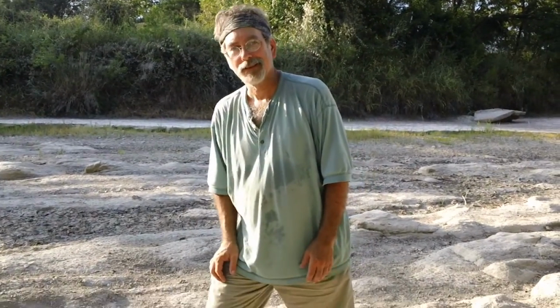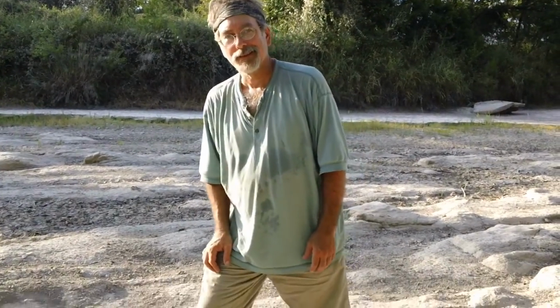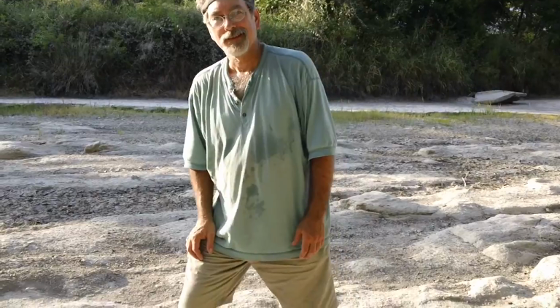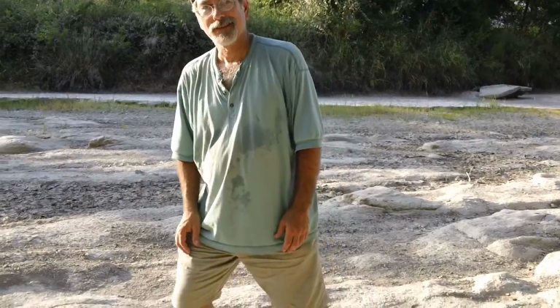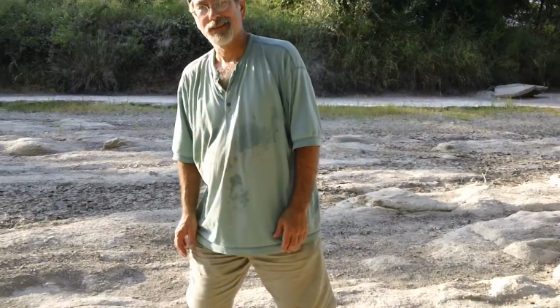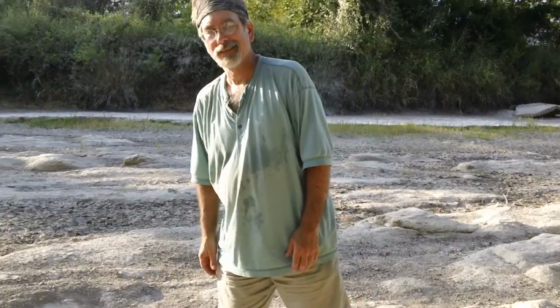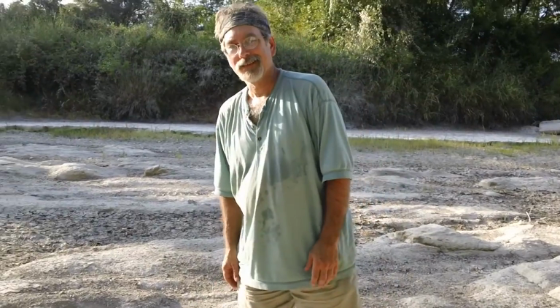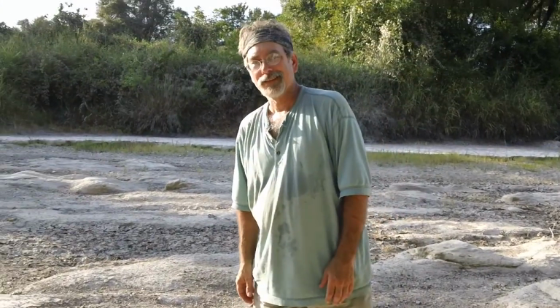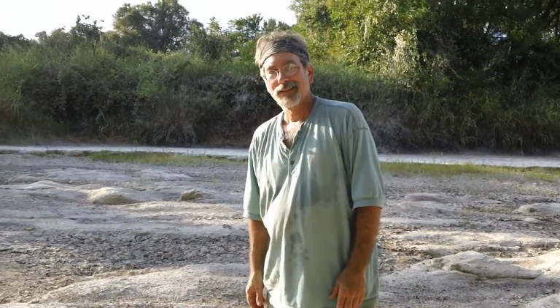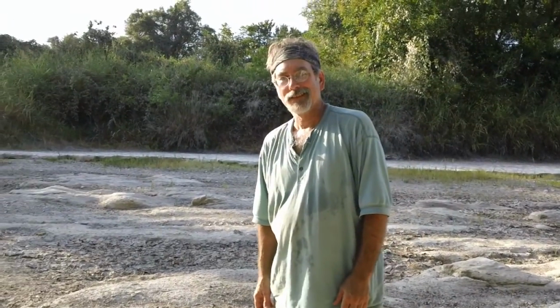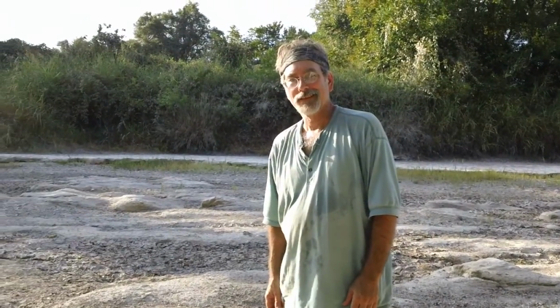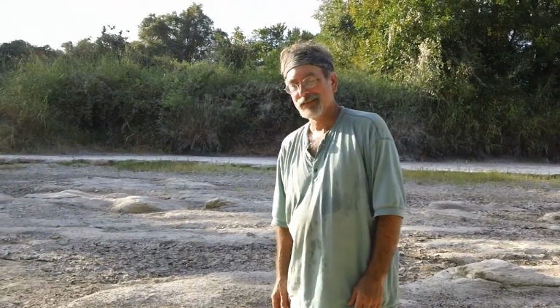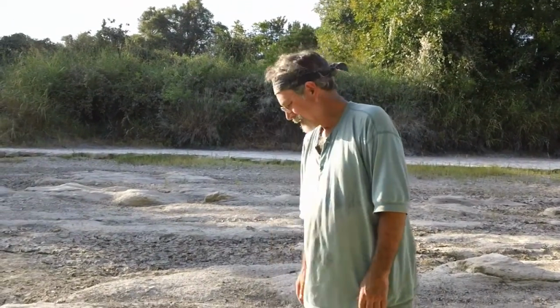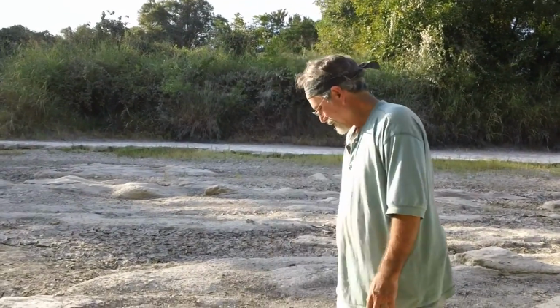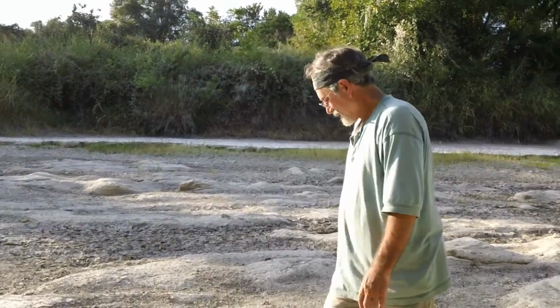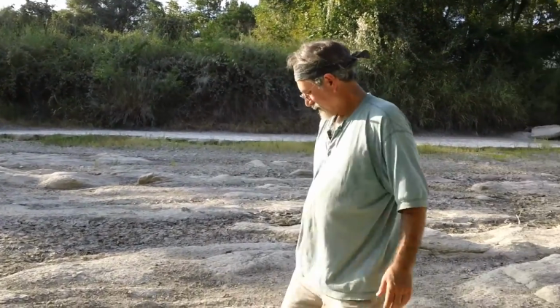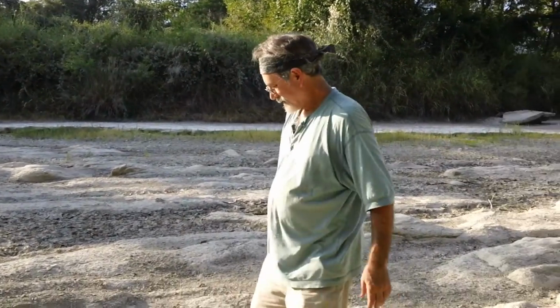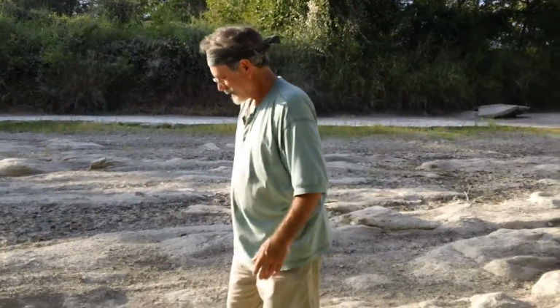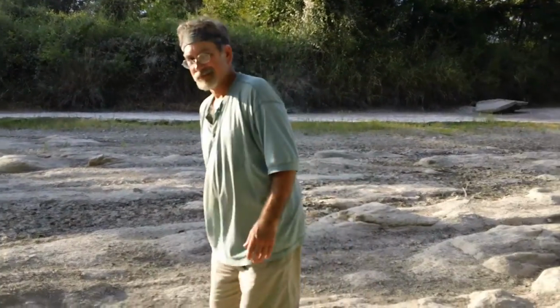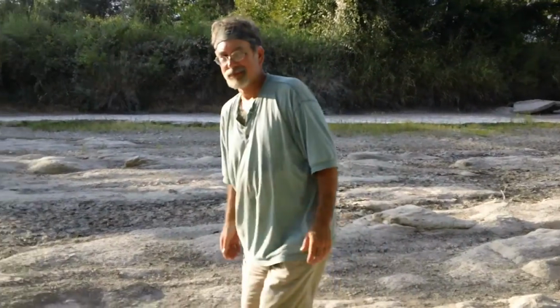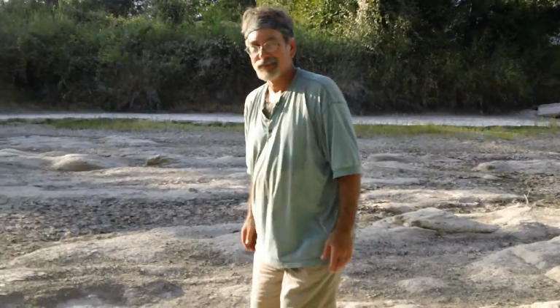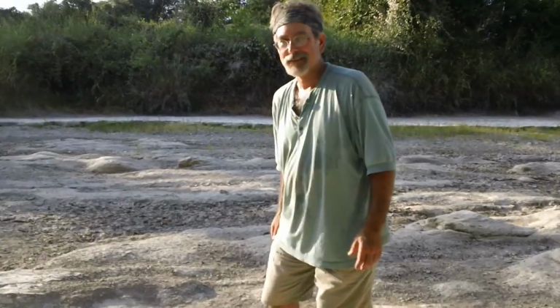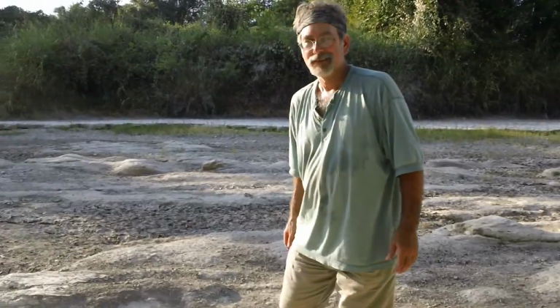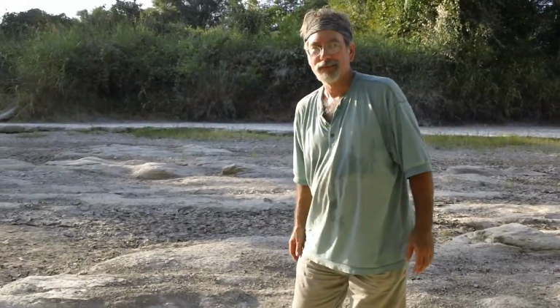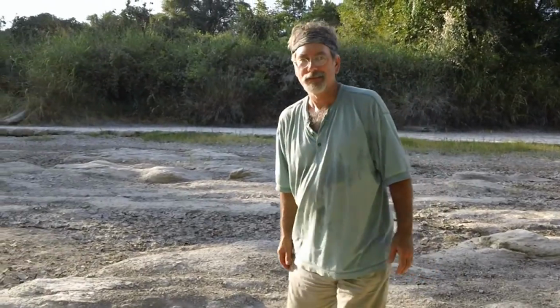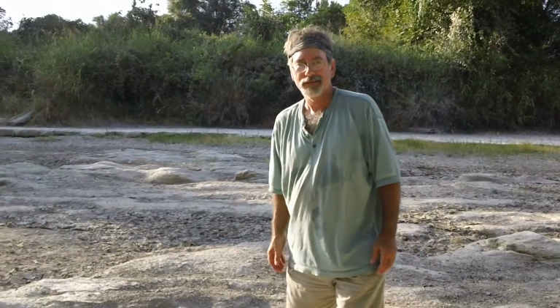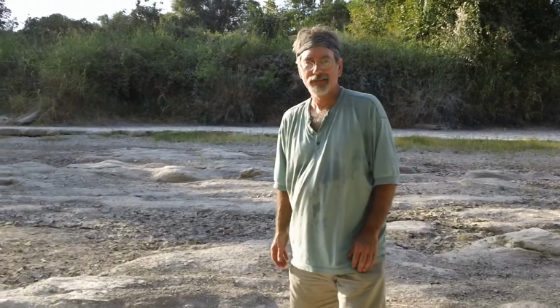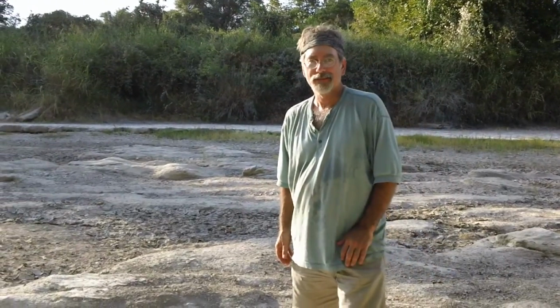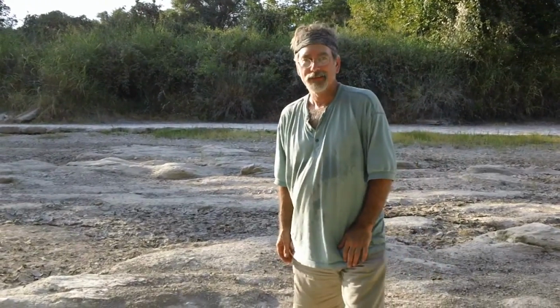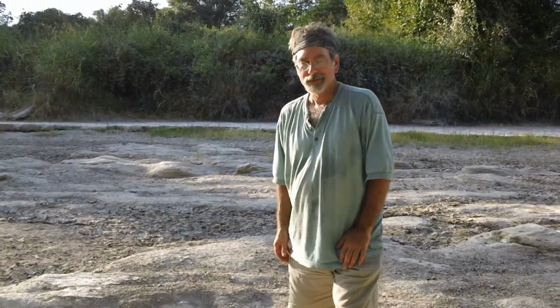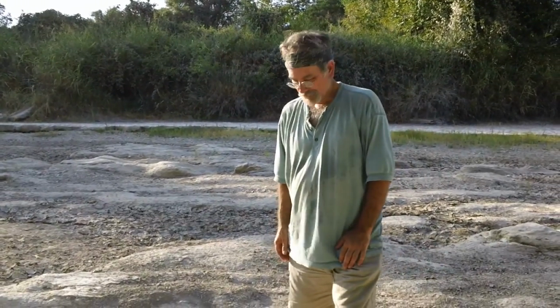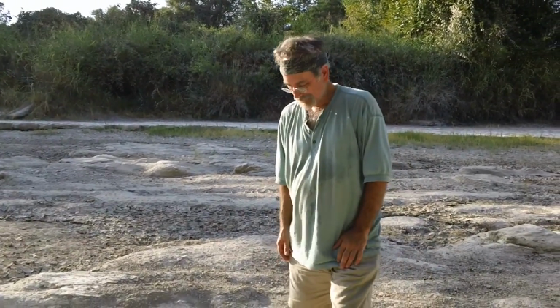Well, thank you very much. This is Charles Darwin and Glen Kuban in the Paluxy River bed near Glen Rose, Texas. Tally Ho and Amen.